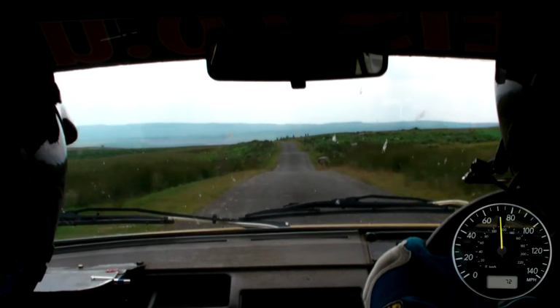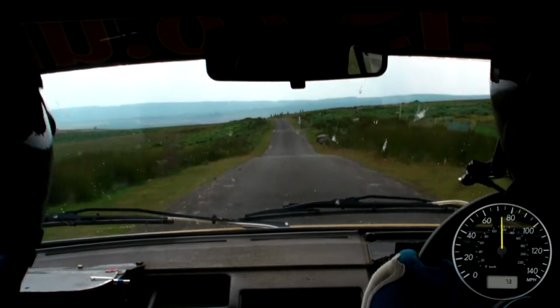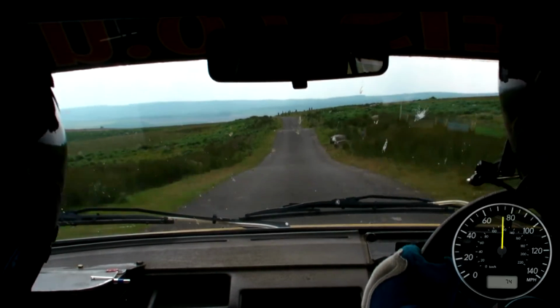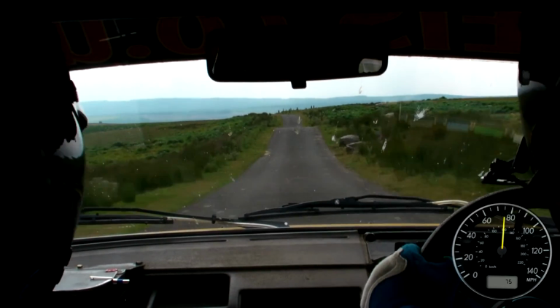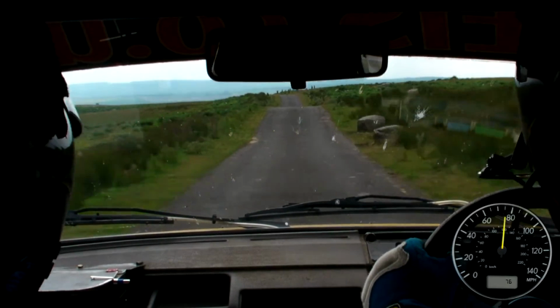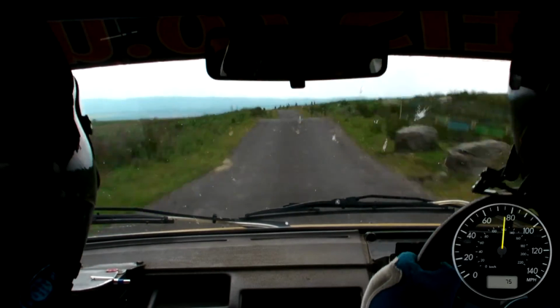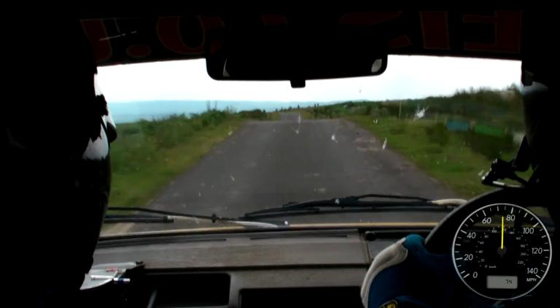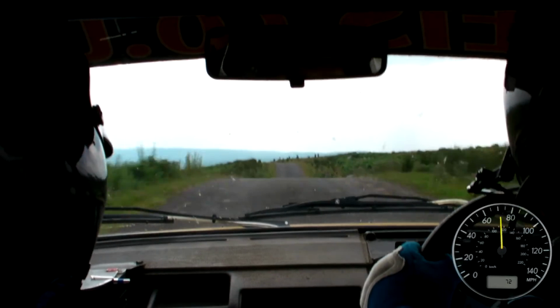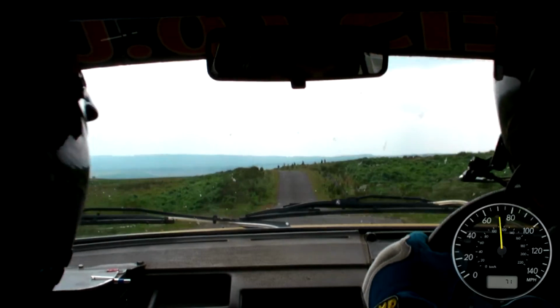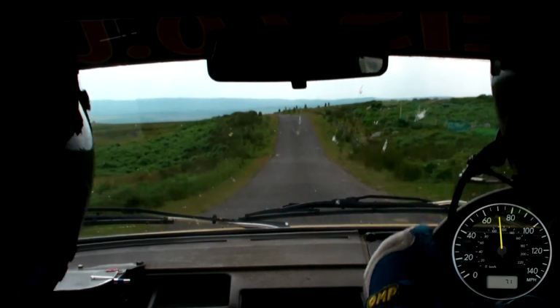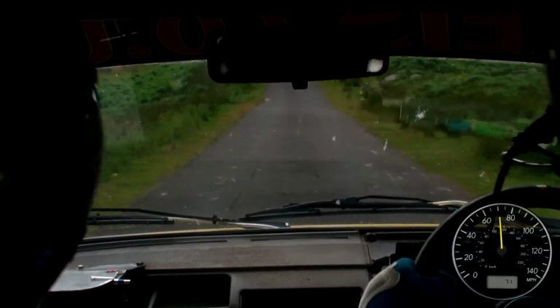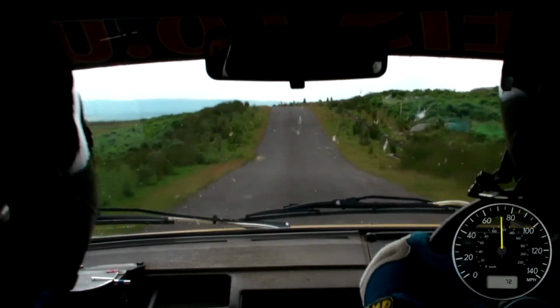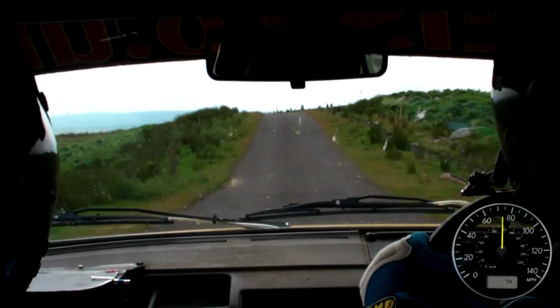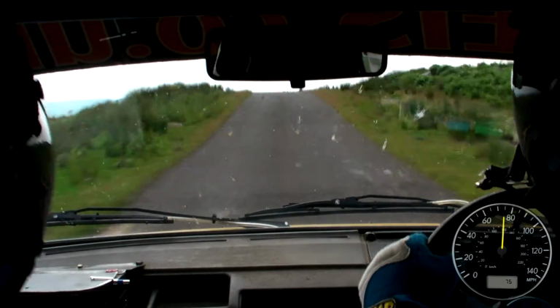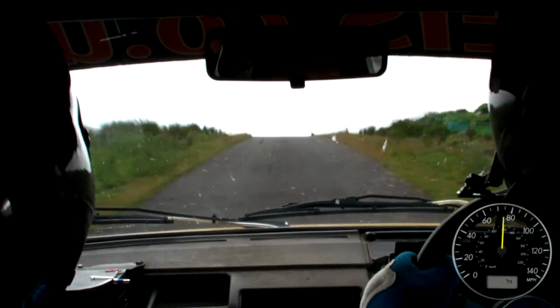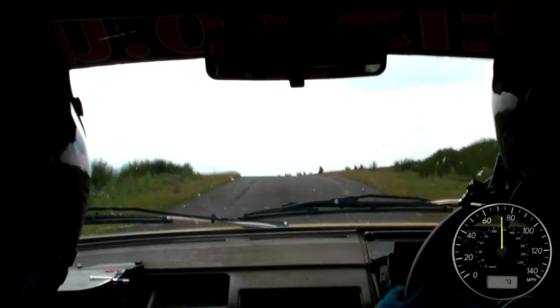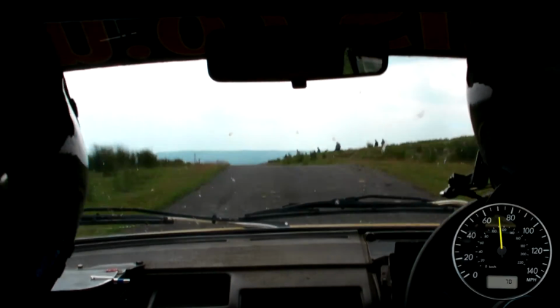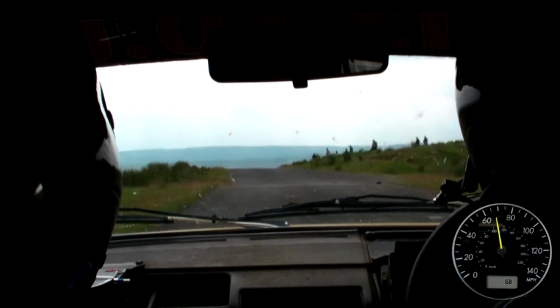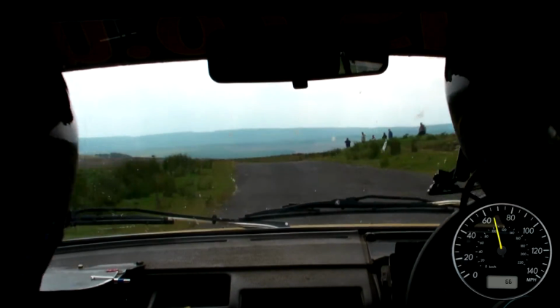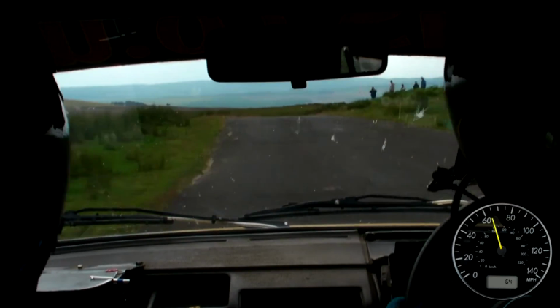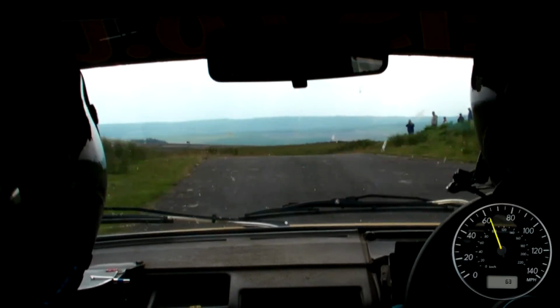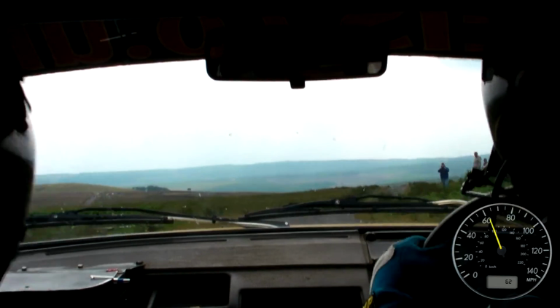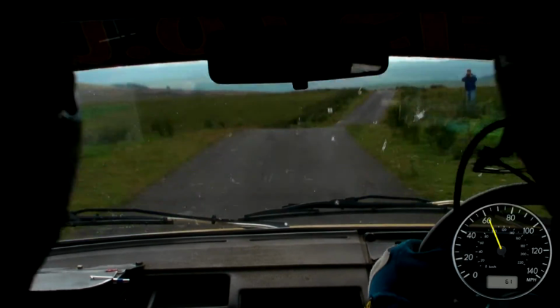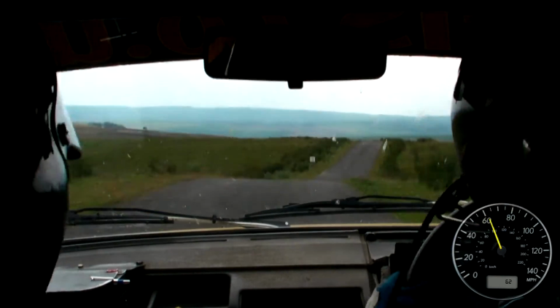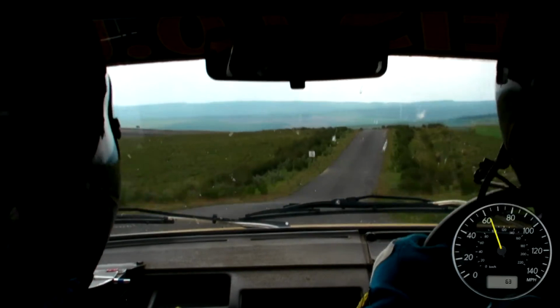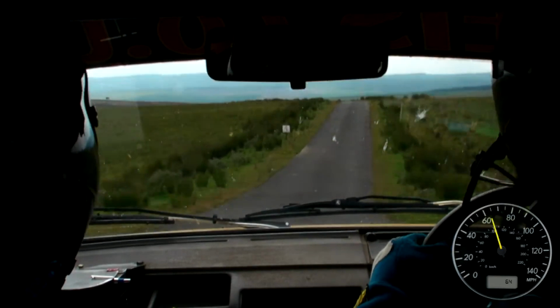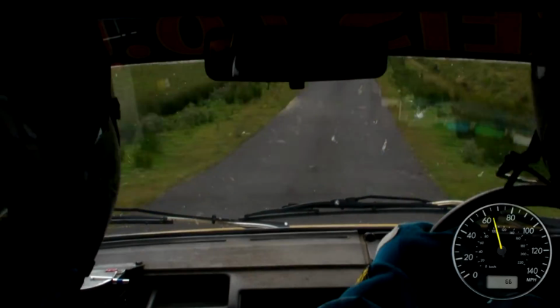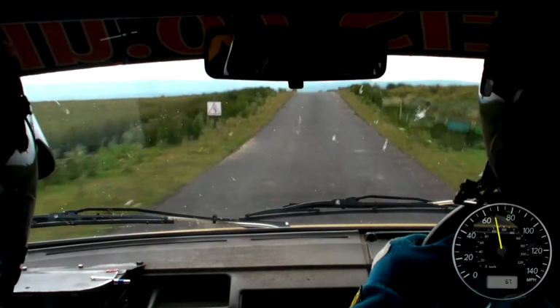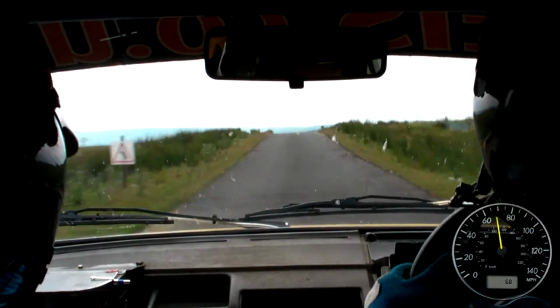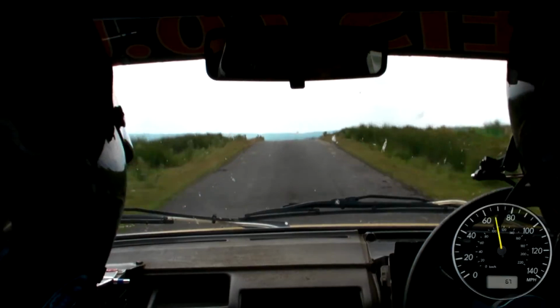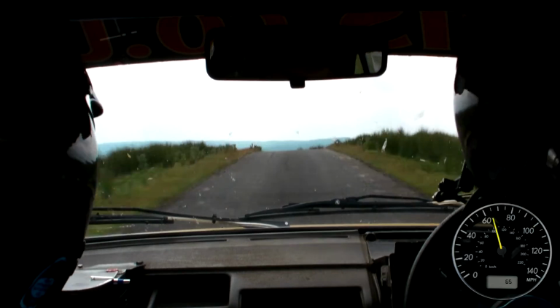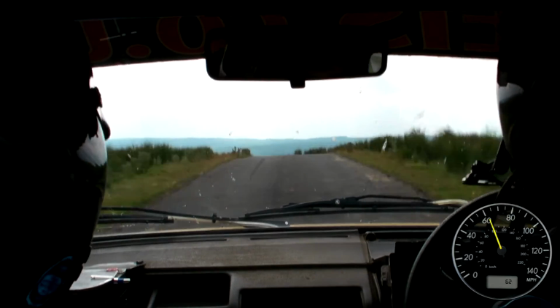60, into caution, easy left, over crest, bump, into flat right, over crest, jumps, into dip, slowing, but double caution, crest, immediate 6 left.